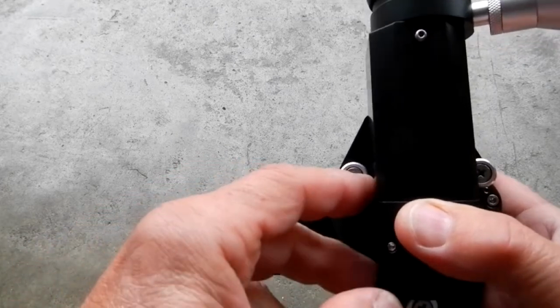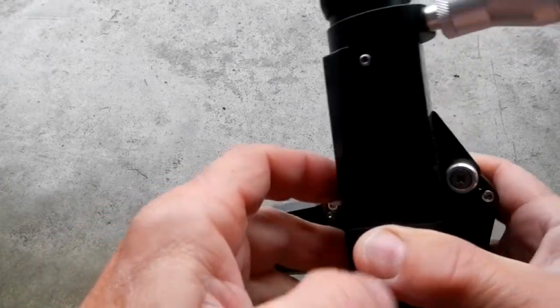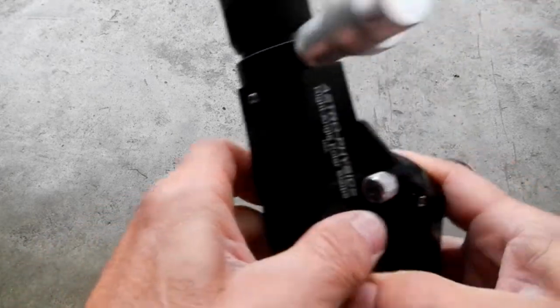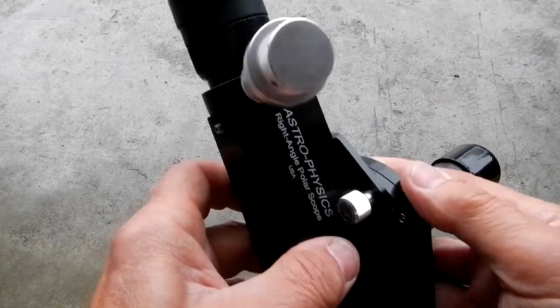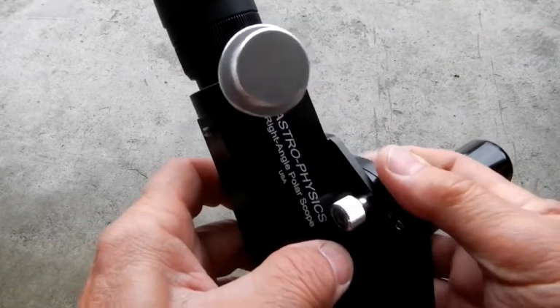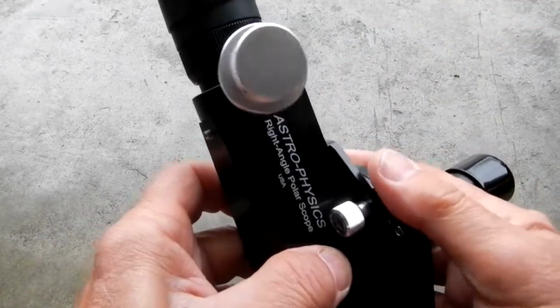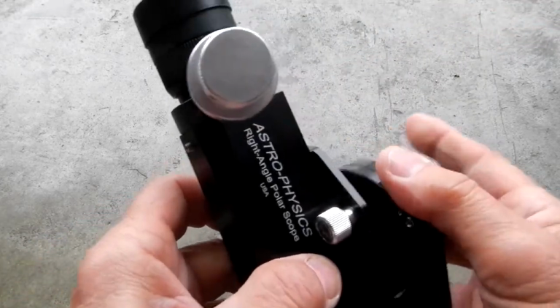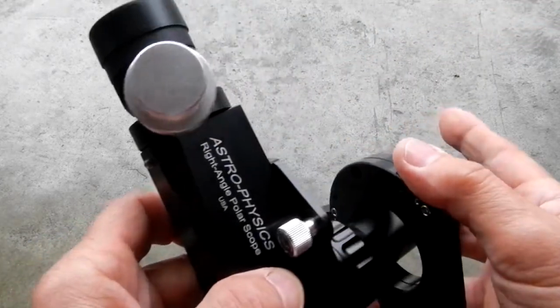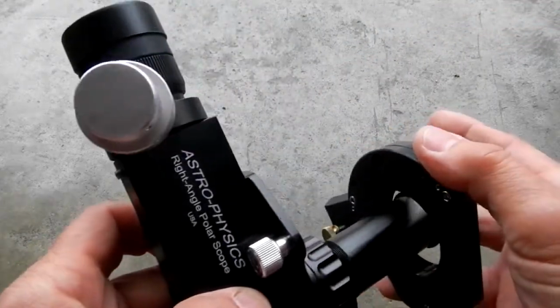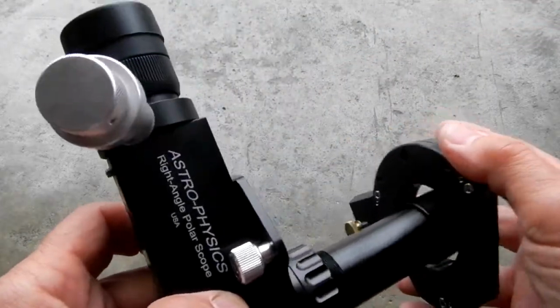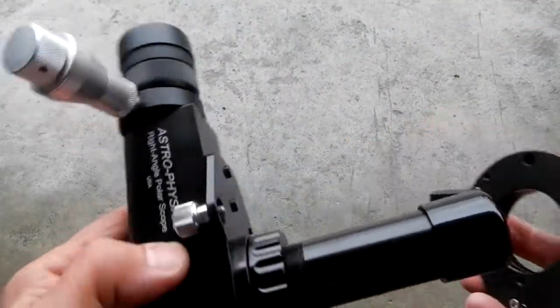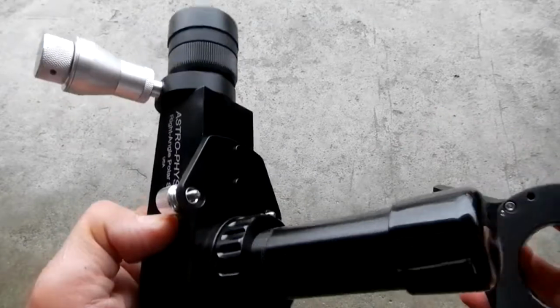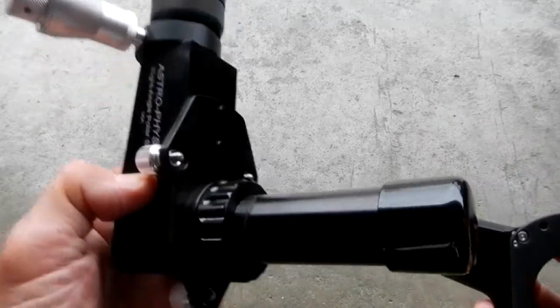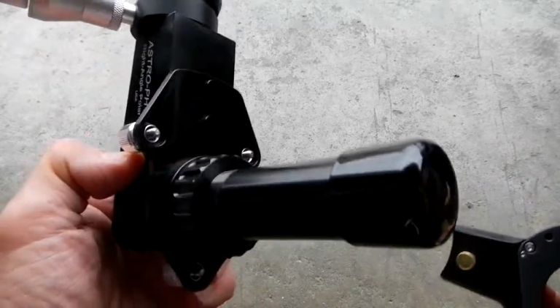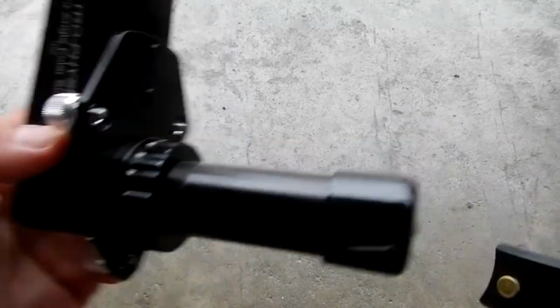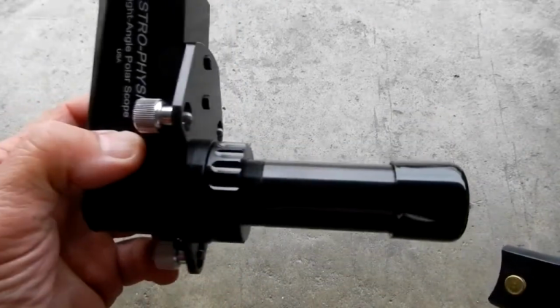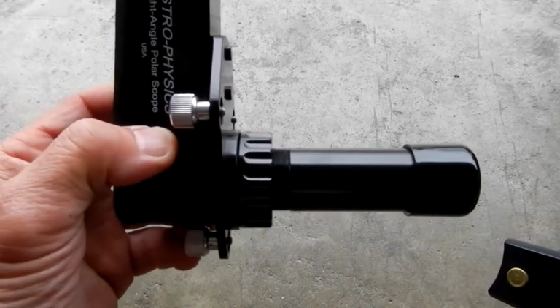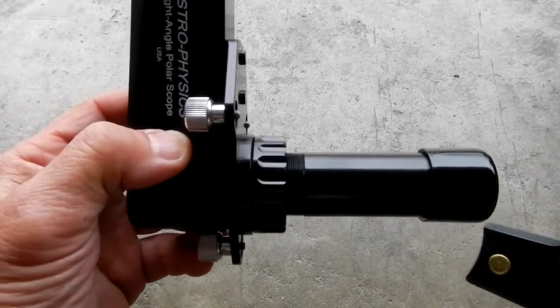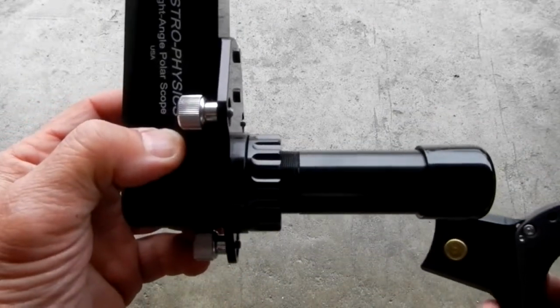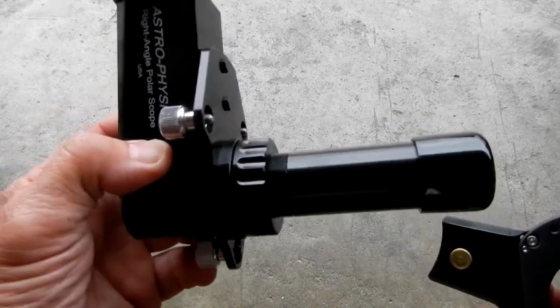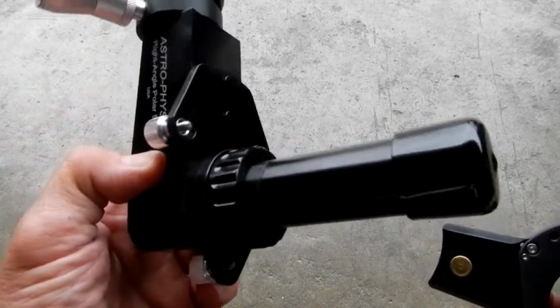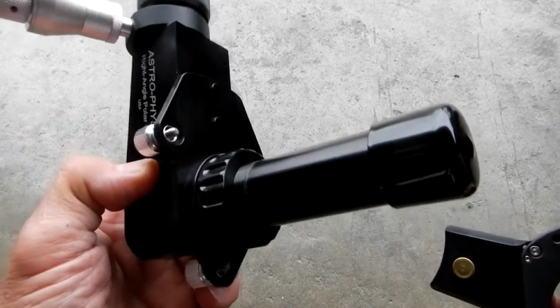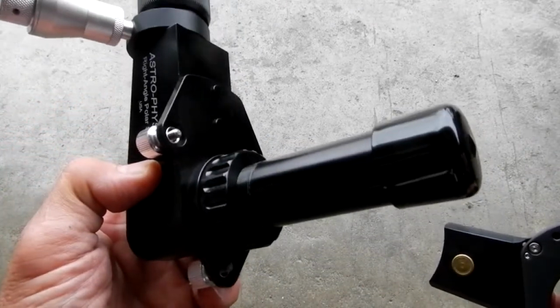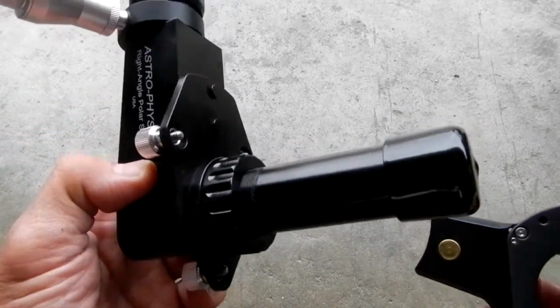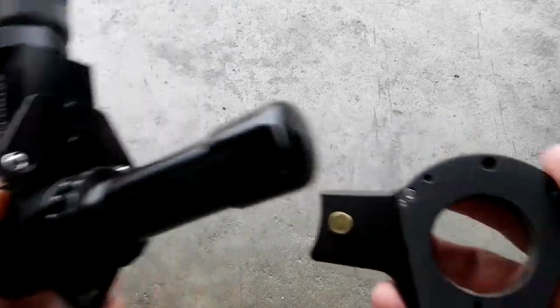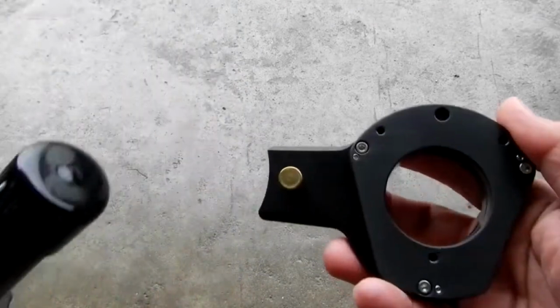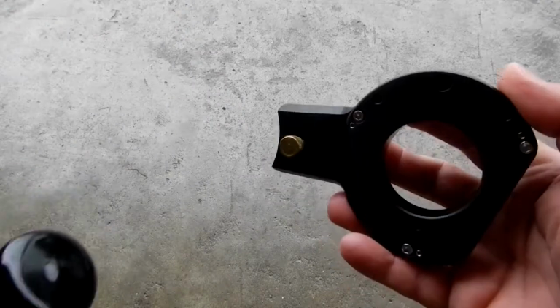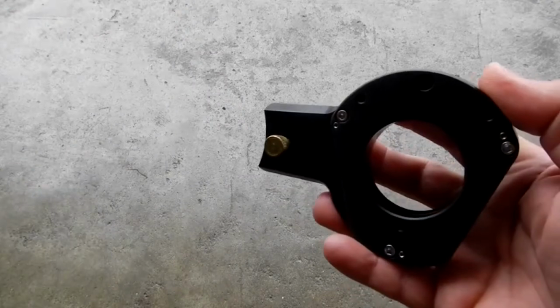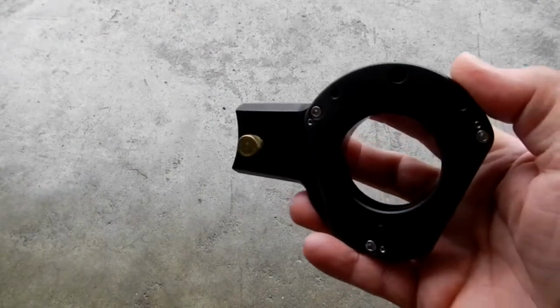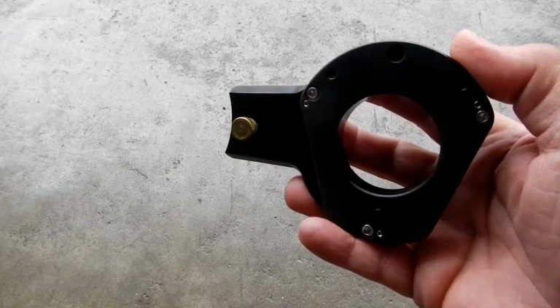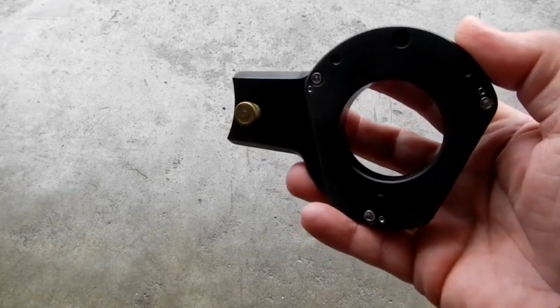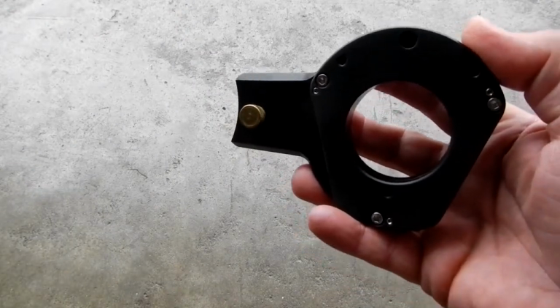In my case I've got a 1600, which you would use through the bore, so I'll just take this scope off every time from this adapter plate for the Mach 2.